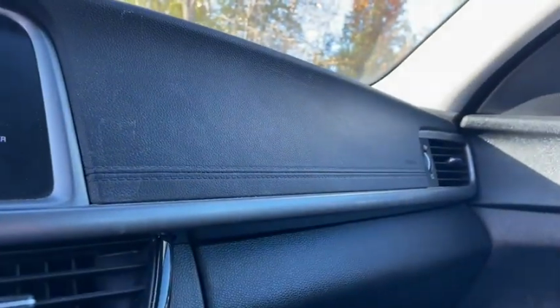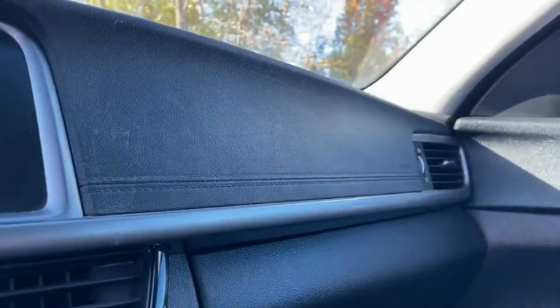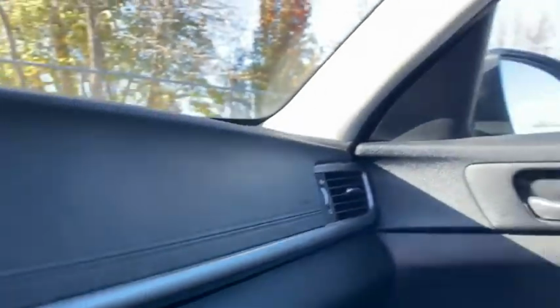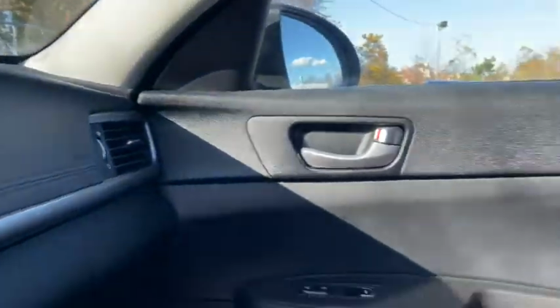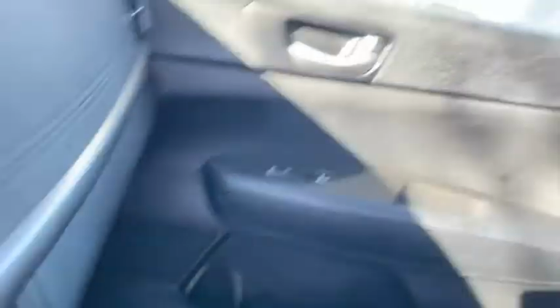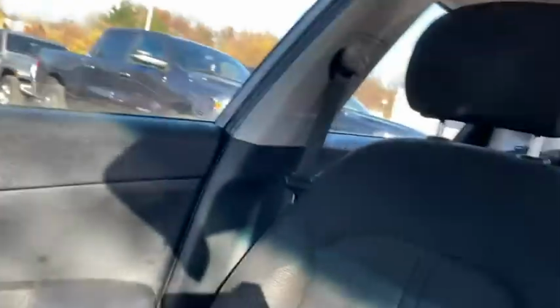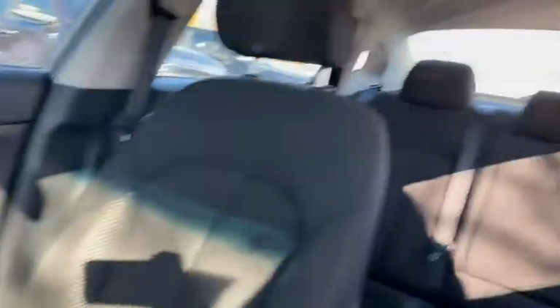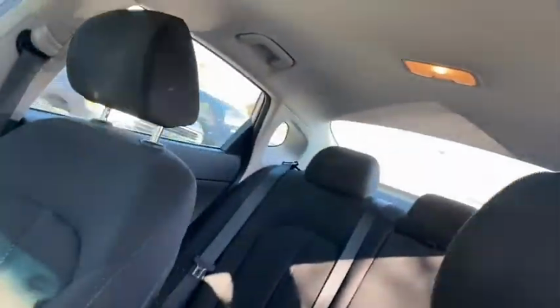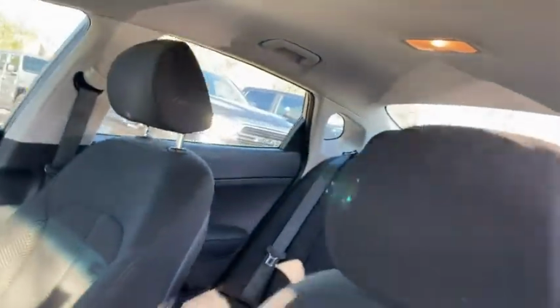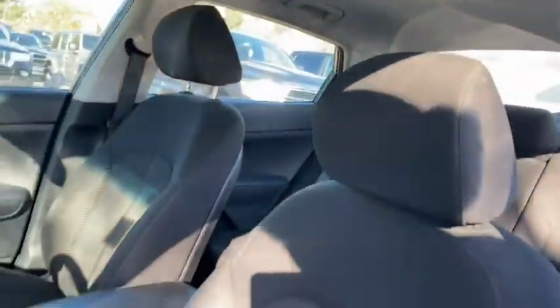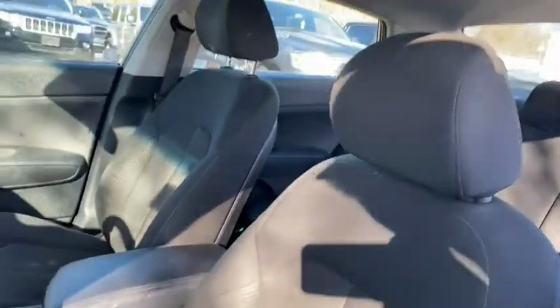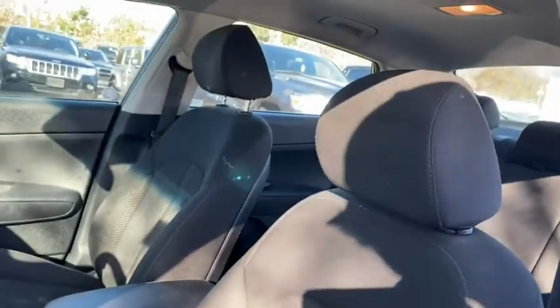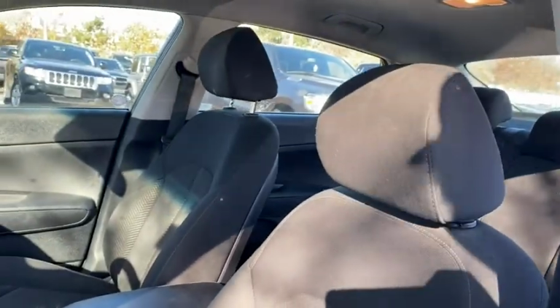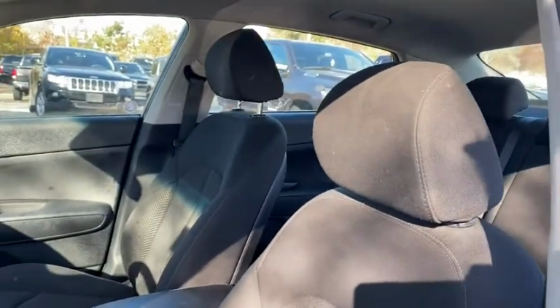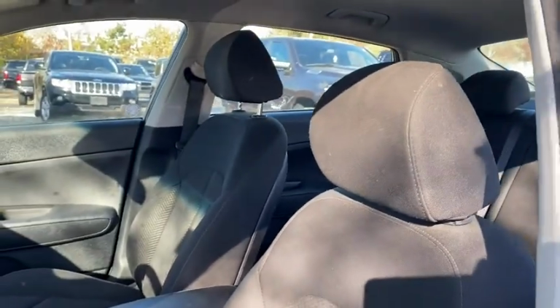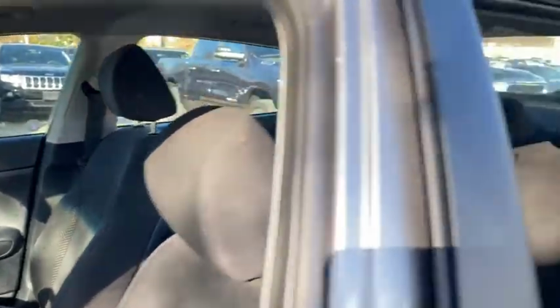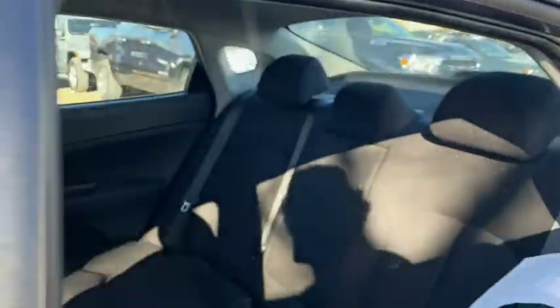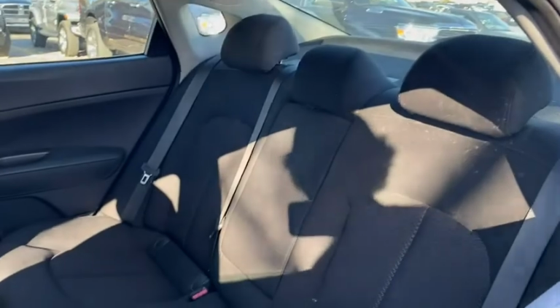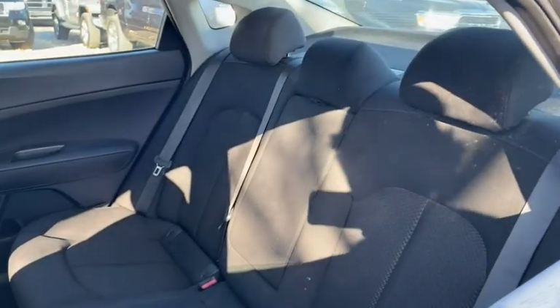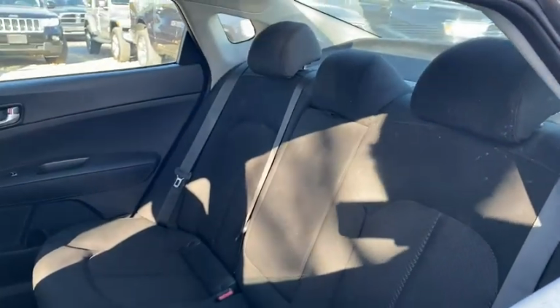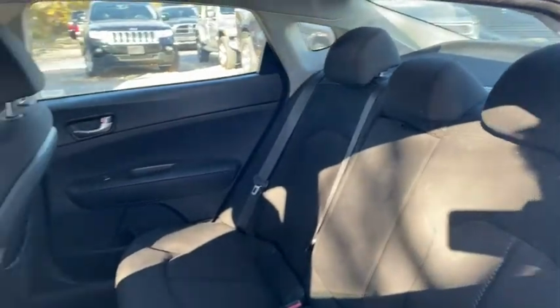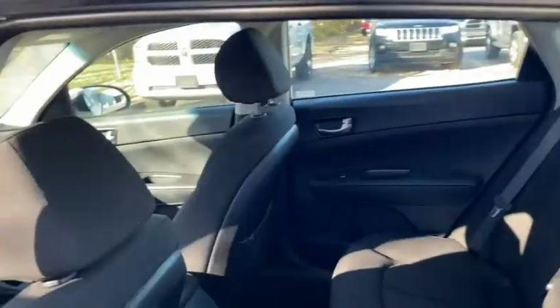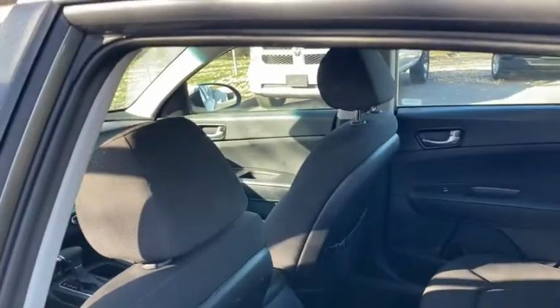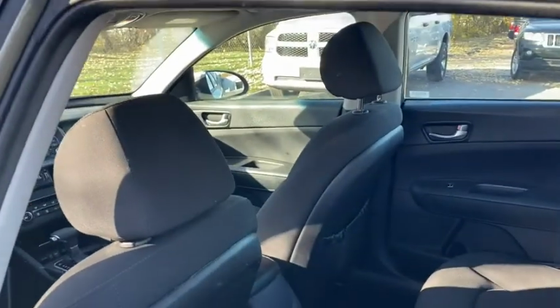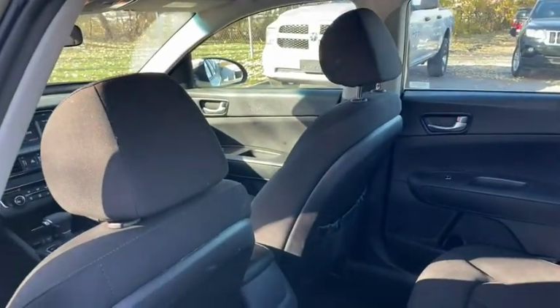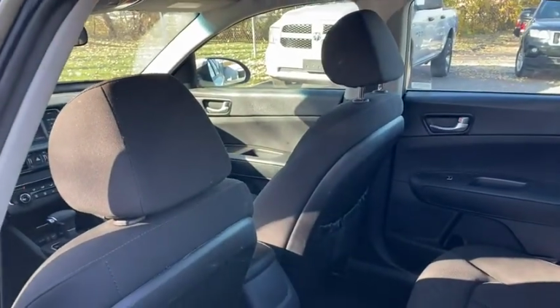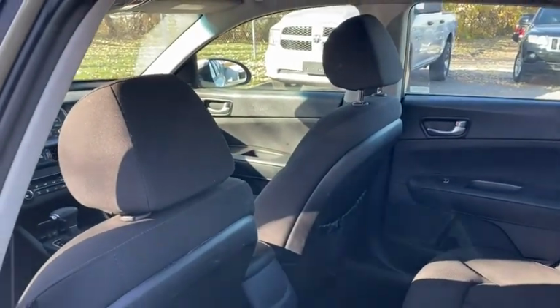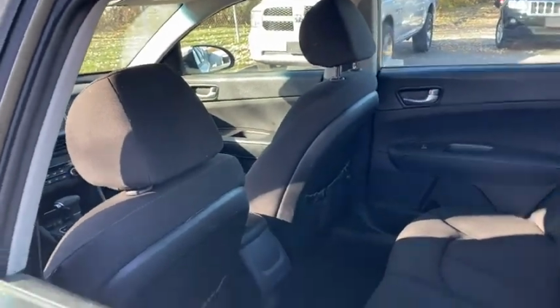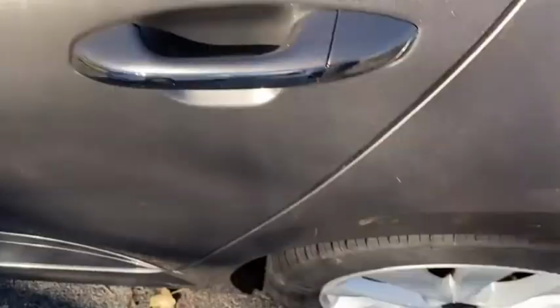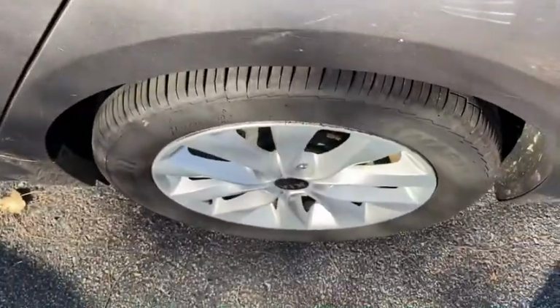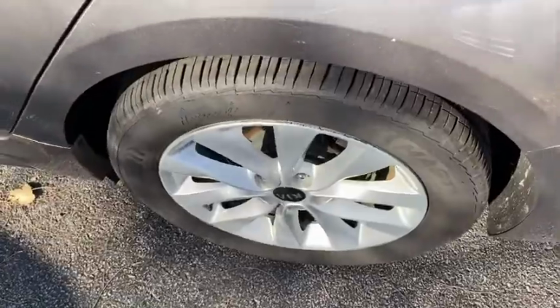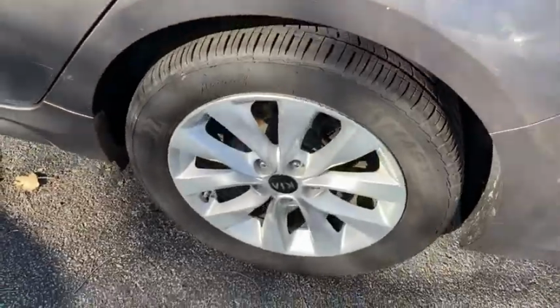CD player, rear window defroster, power windows, electronic stability control, brake assist, remote keyless entry, carpeted floor mats, overhead console, tachometer, panic alarm, driver vanity mirror.